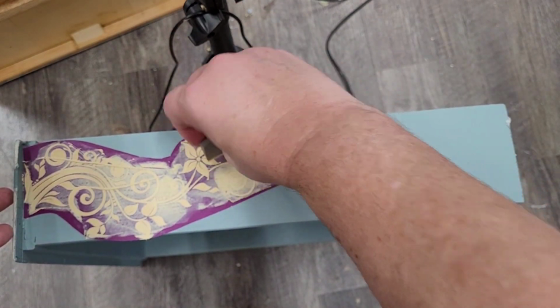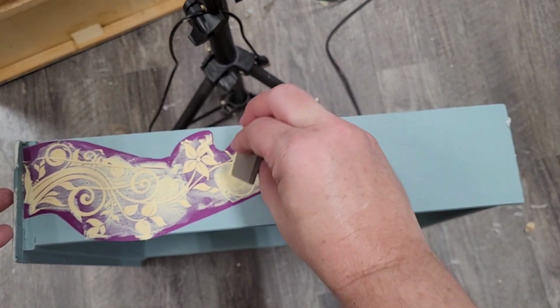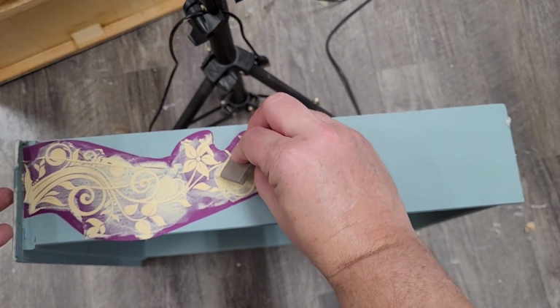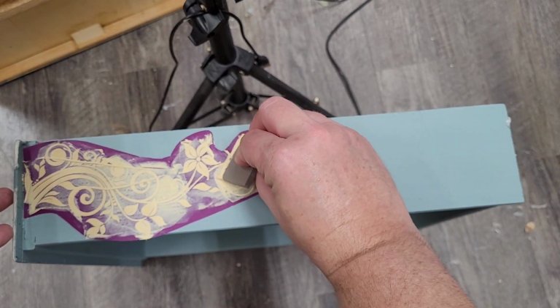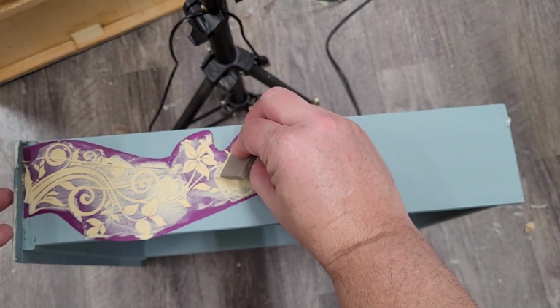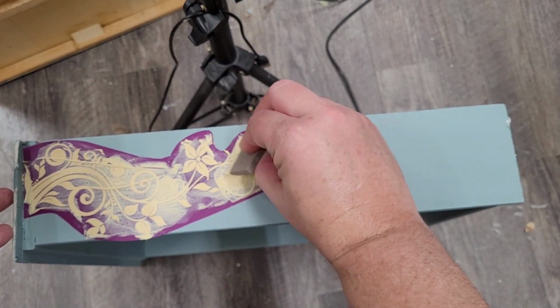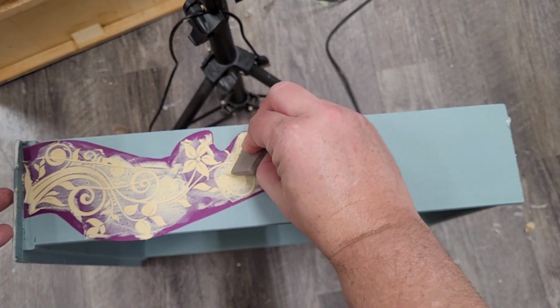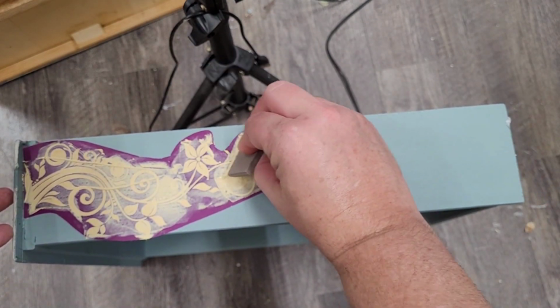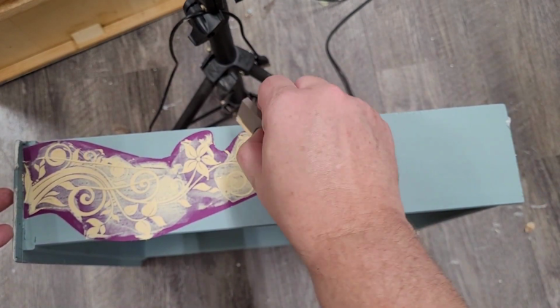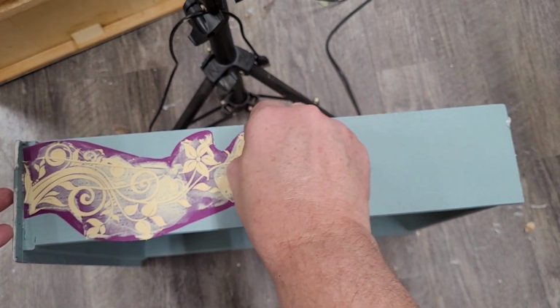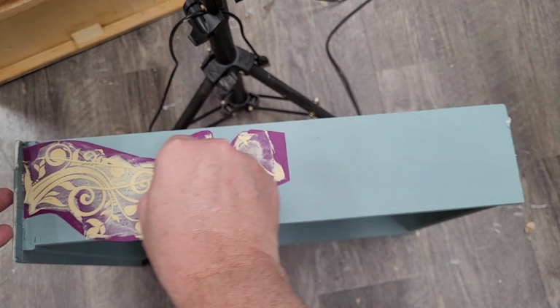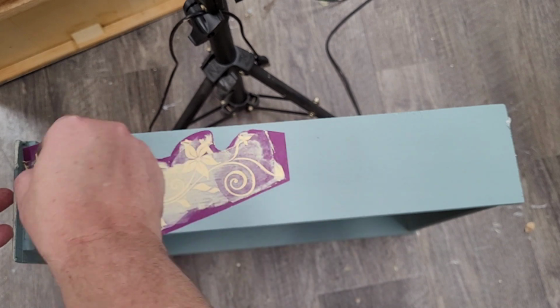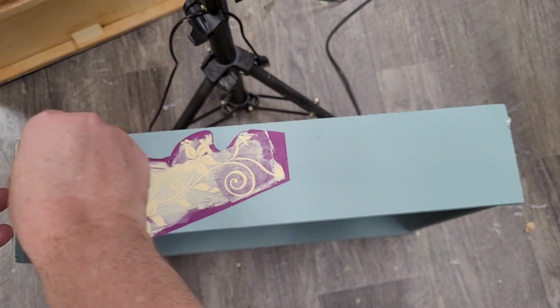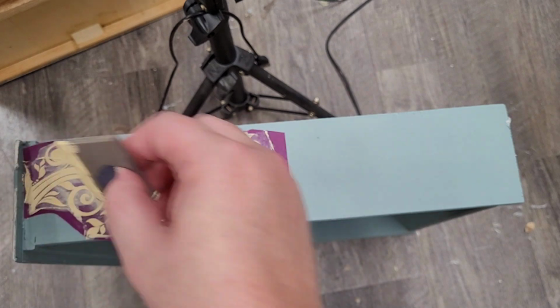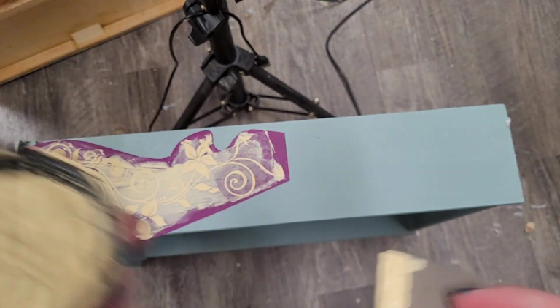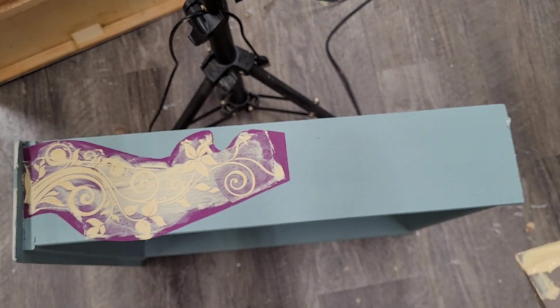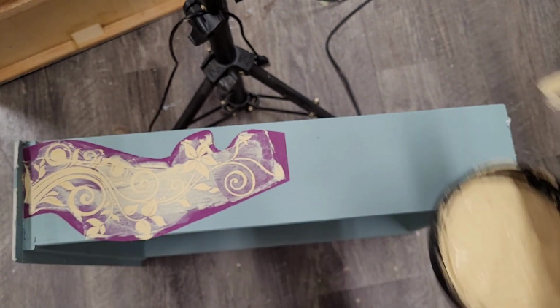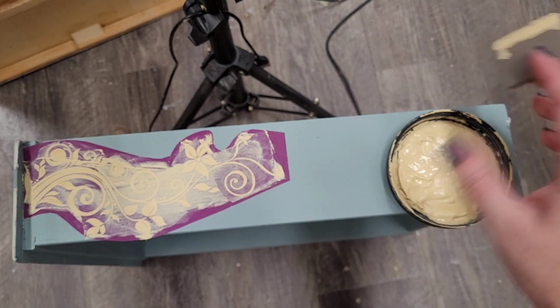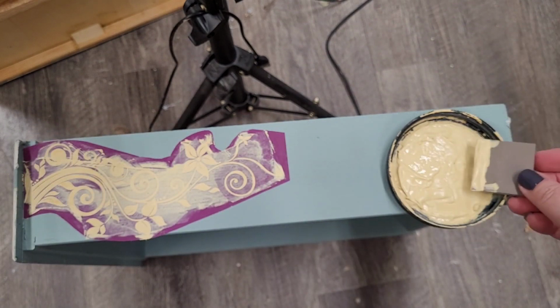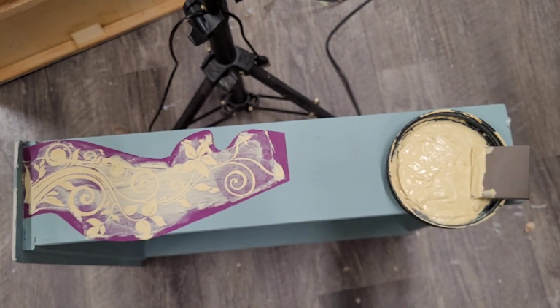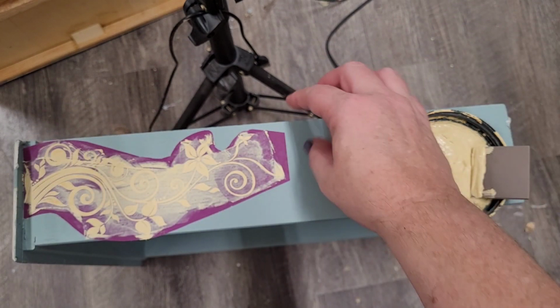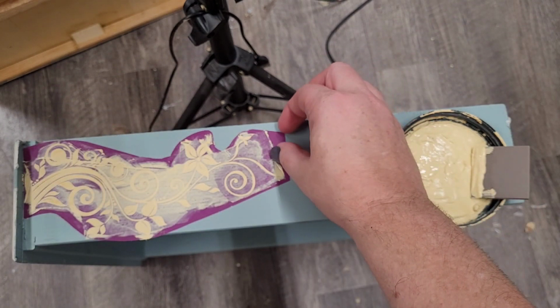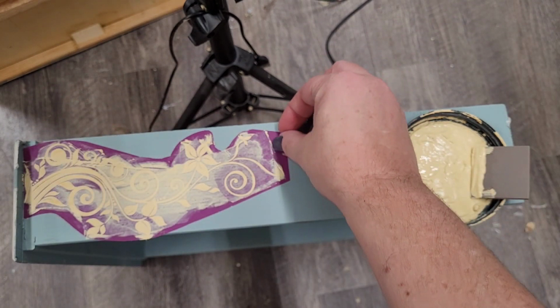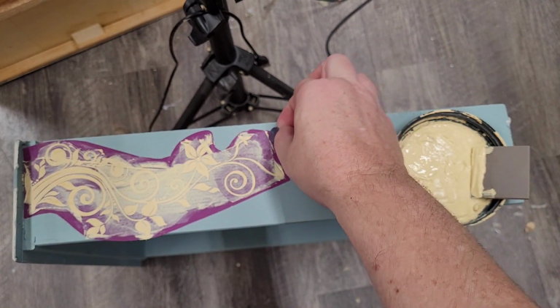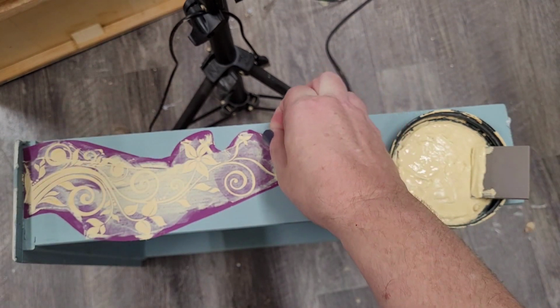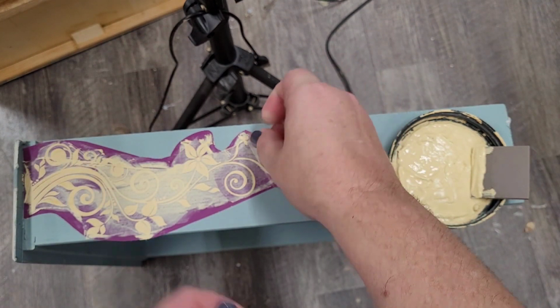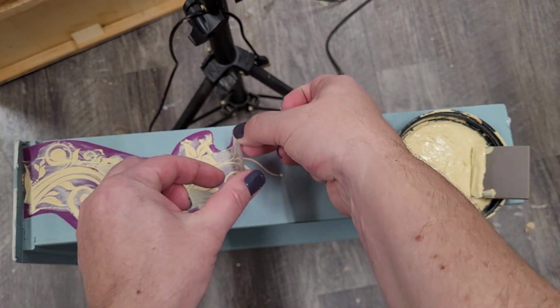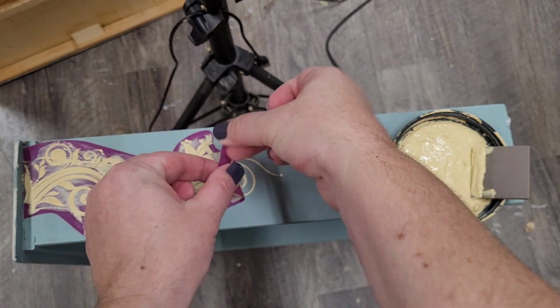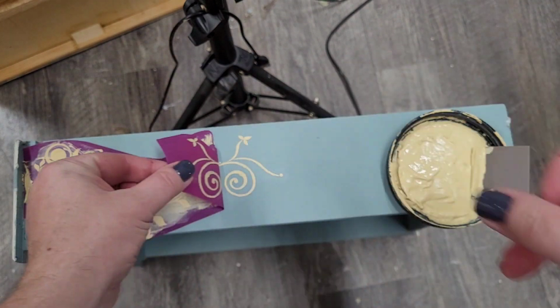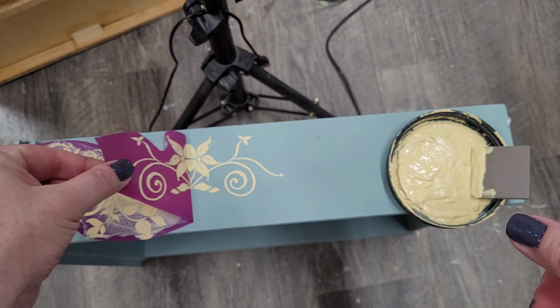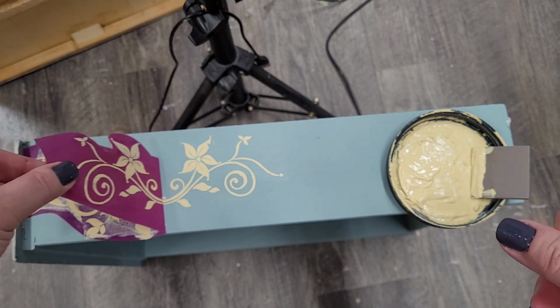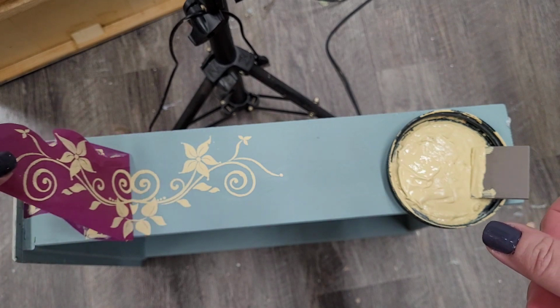I'm just going to scrape a thin layer of my paint over the top of my stencil, making sure it's all covered and that all the little holes in my mesh stencil are filled with my paint.